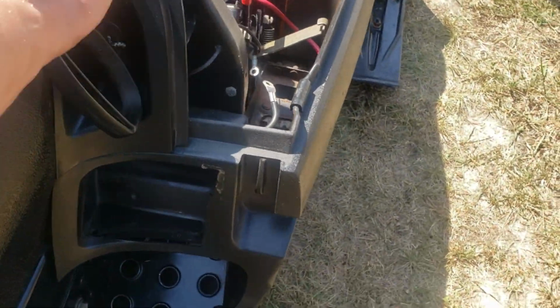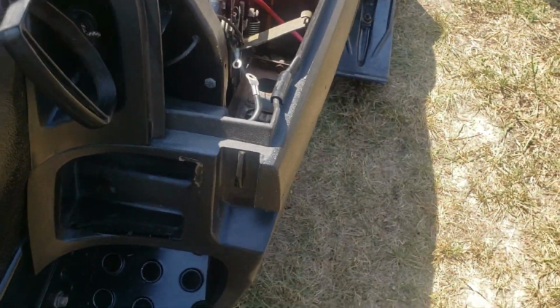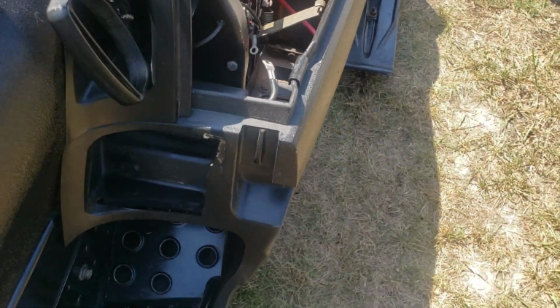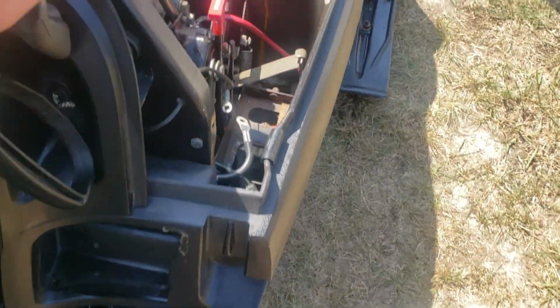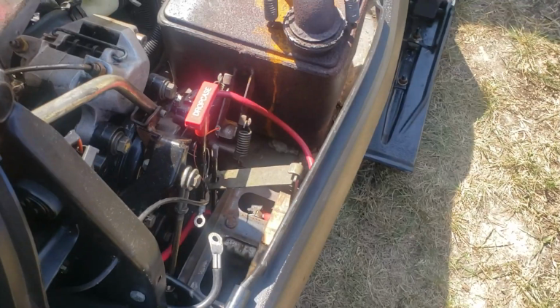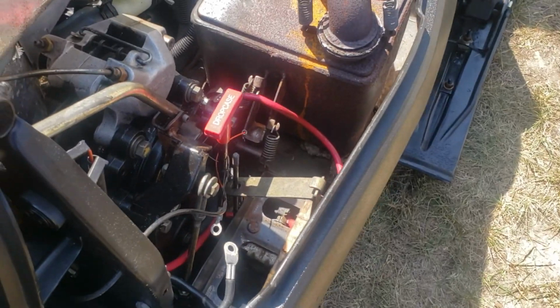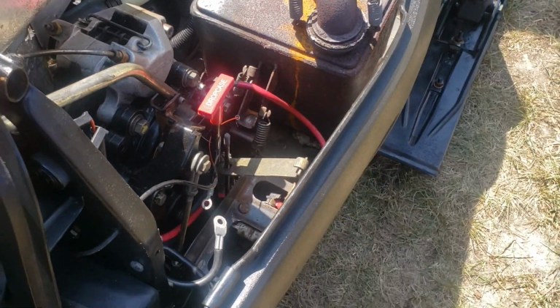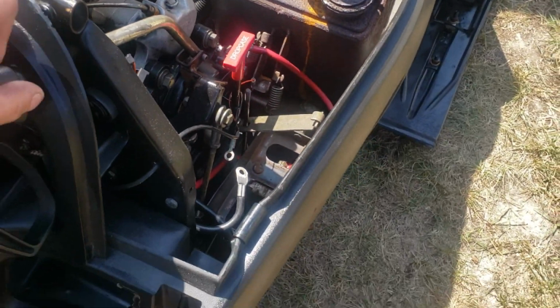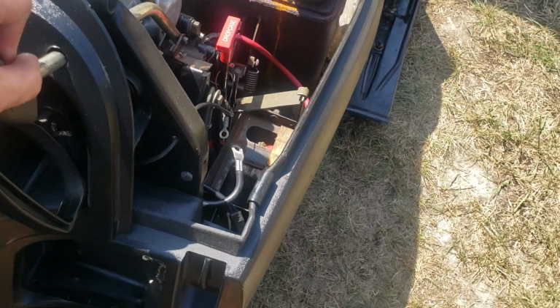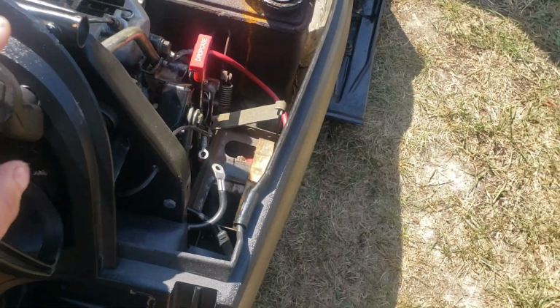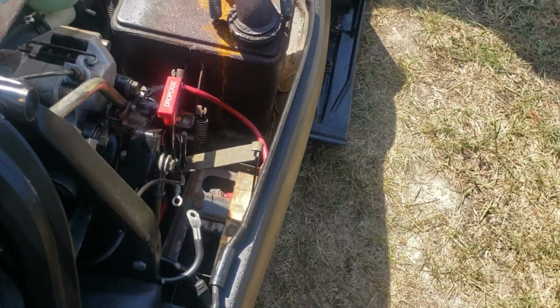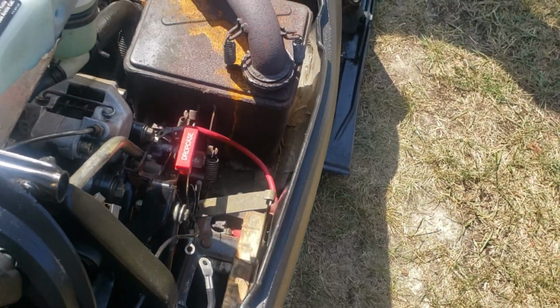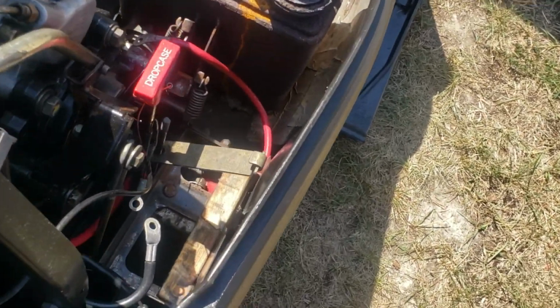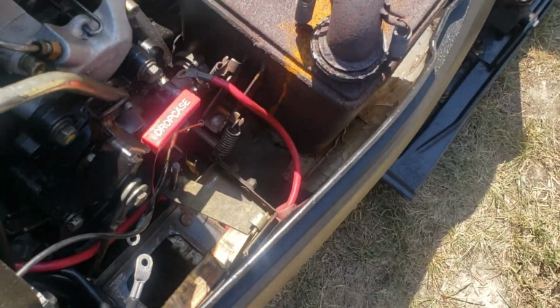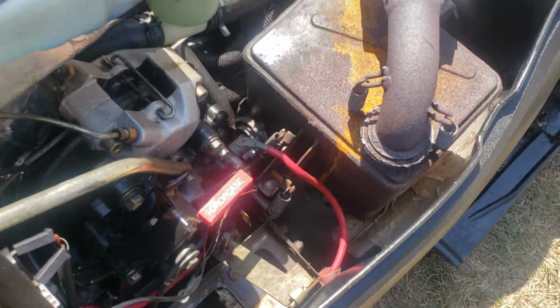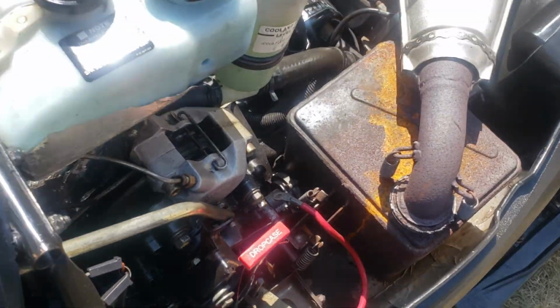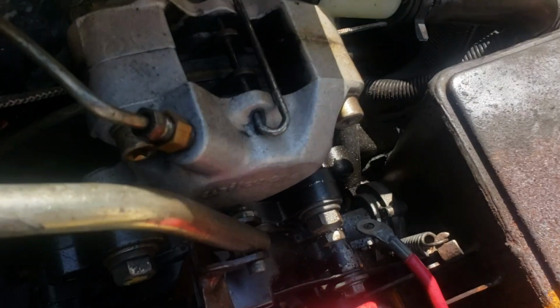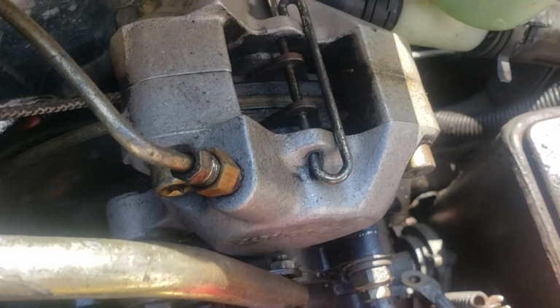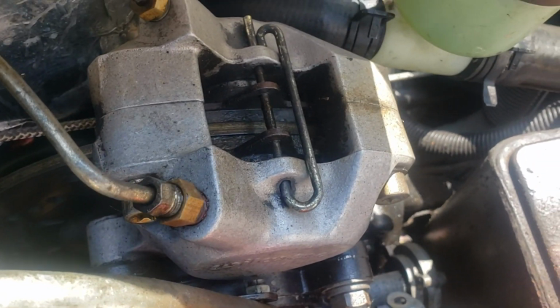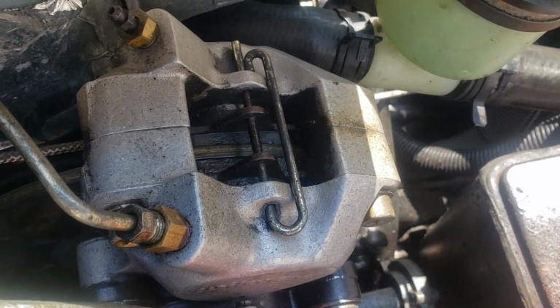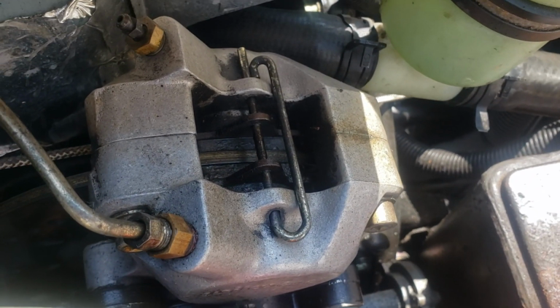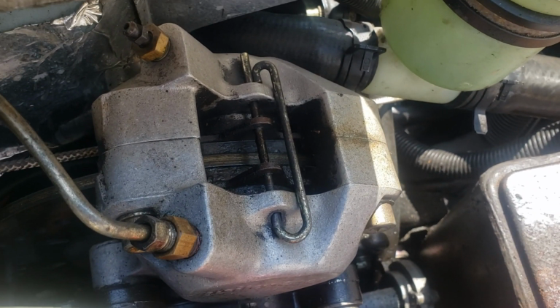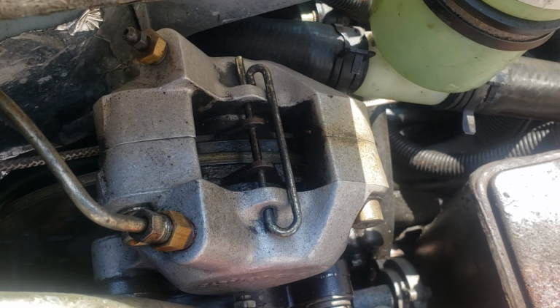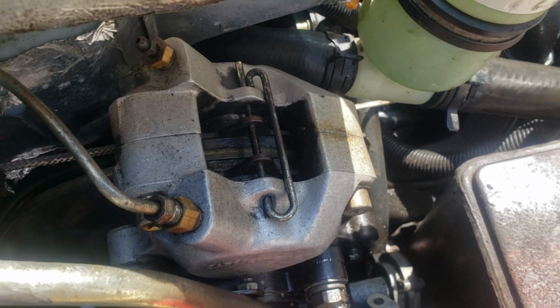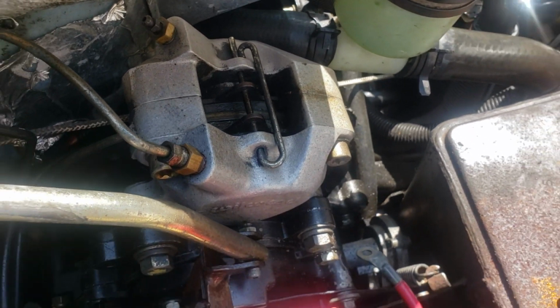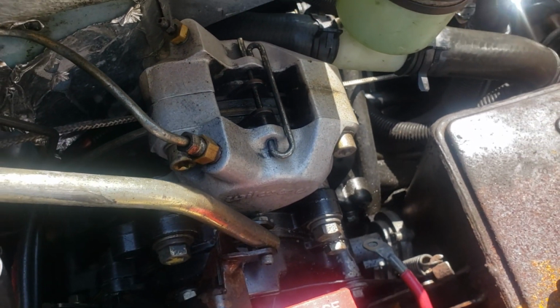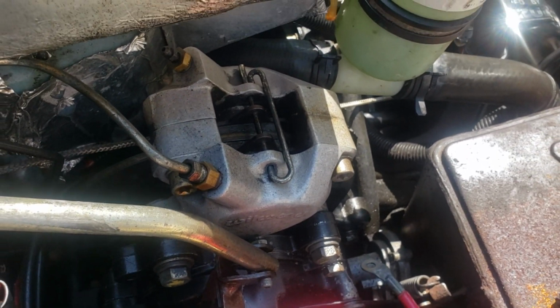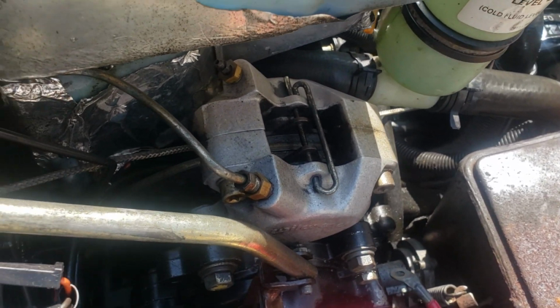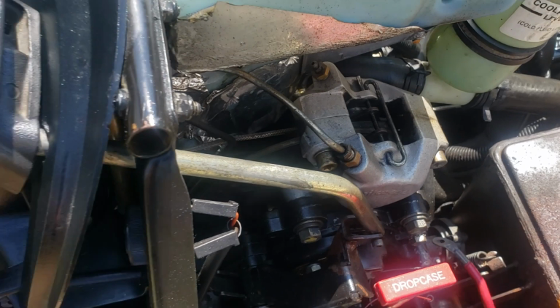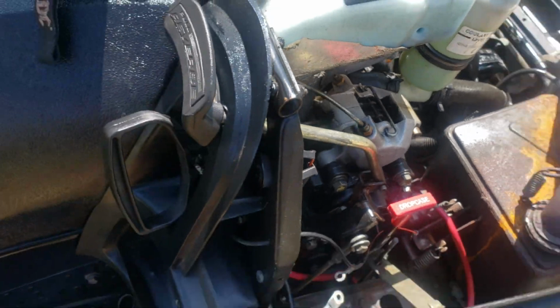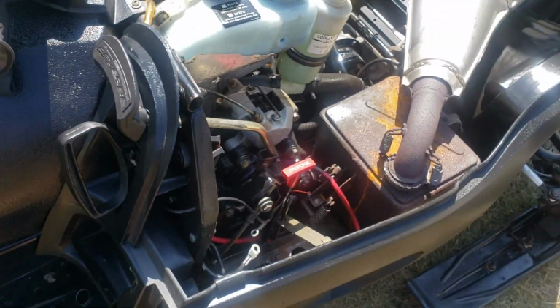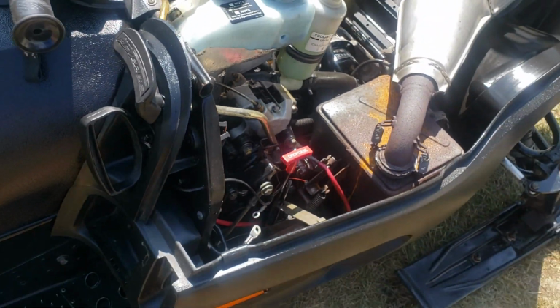This is your forward-reverse mechanical reverse chain case. This is where my battery goes, but it's not in there. The brake pads aren't too bad — they look relatively new. It doesn't look like I'll have a problem with that.